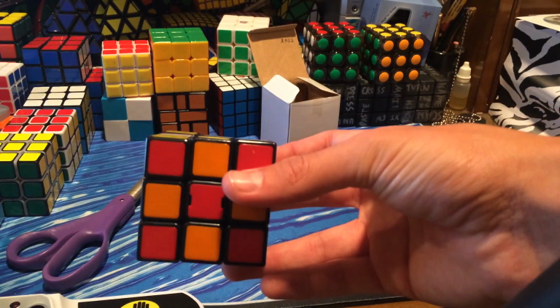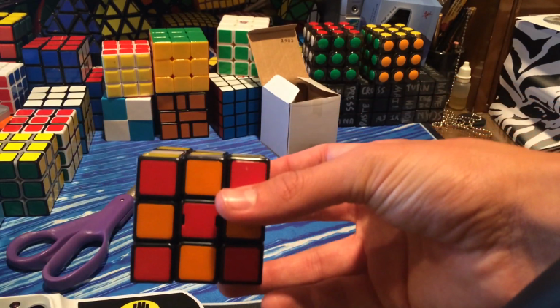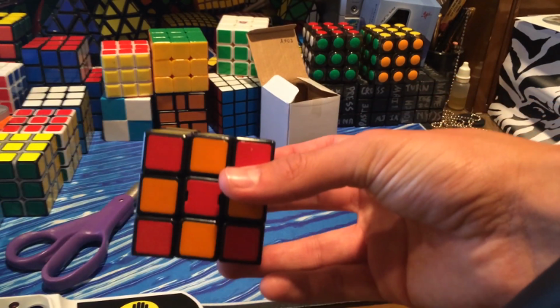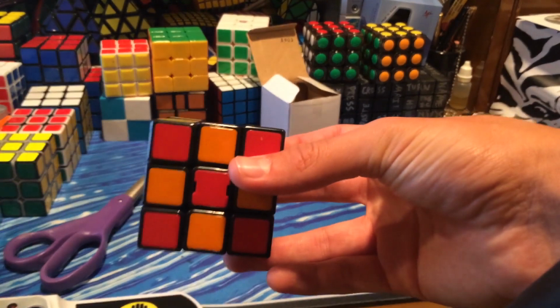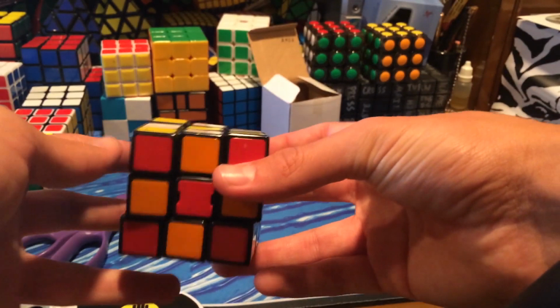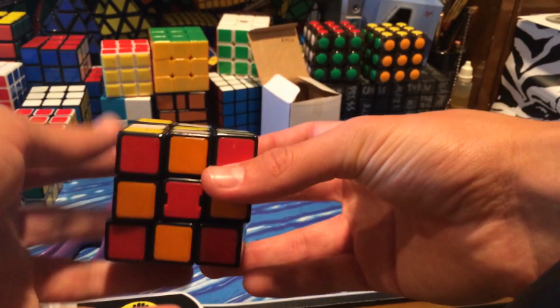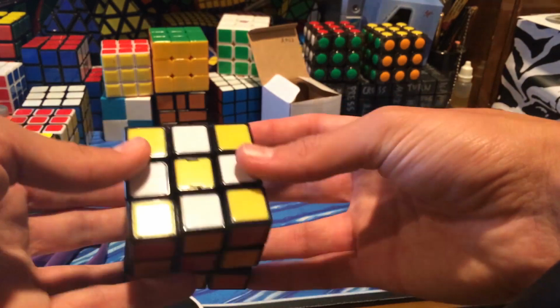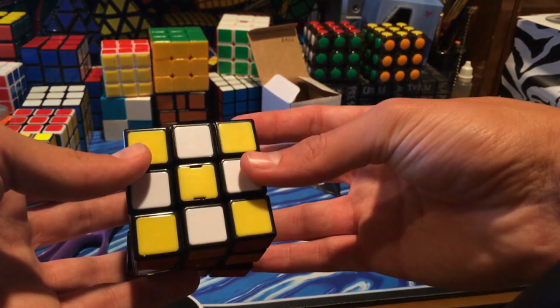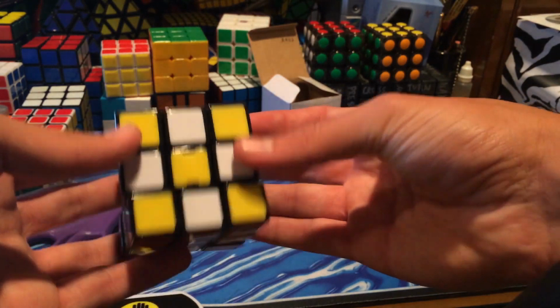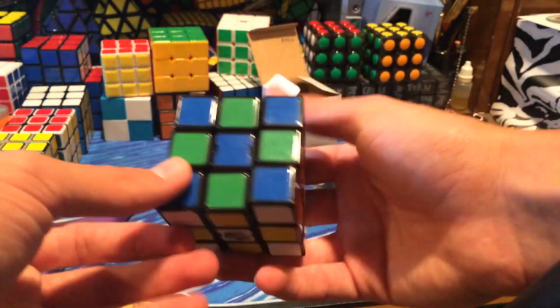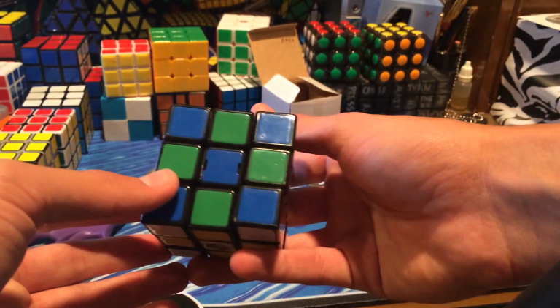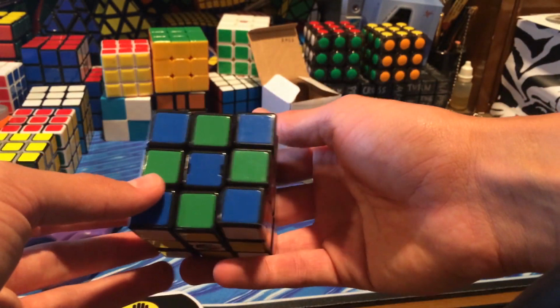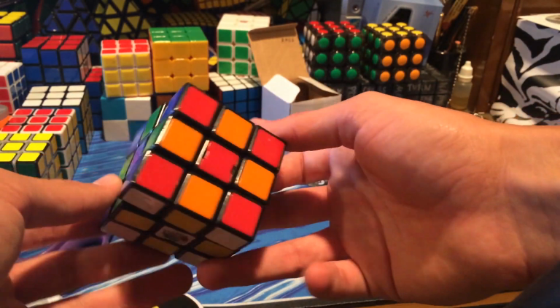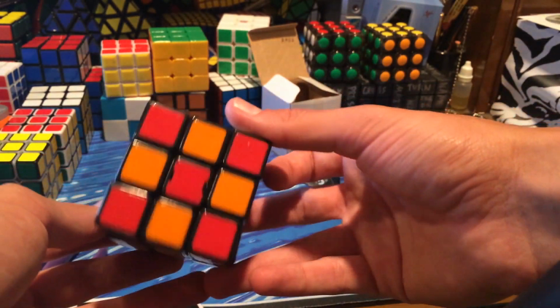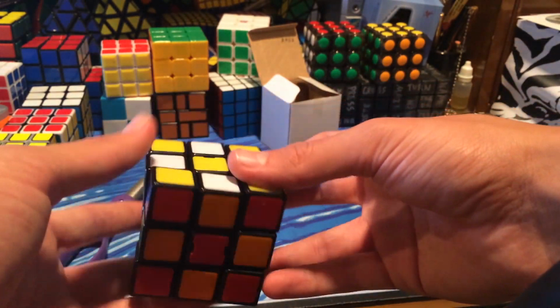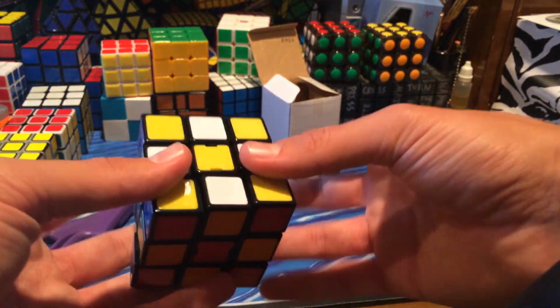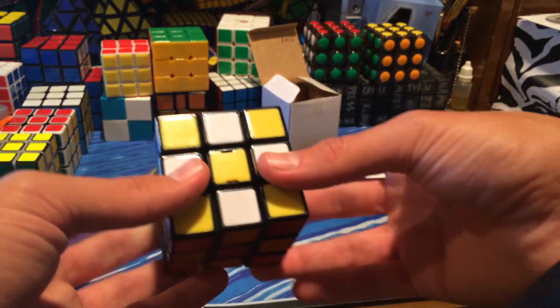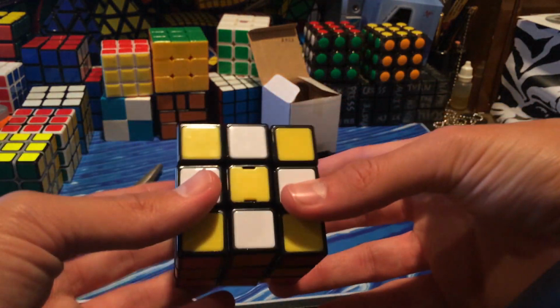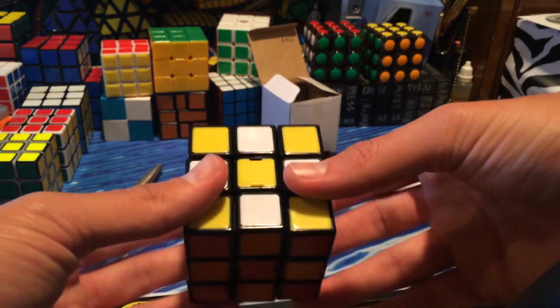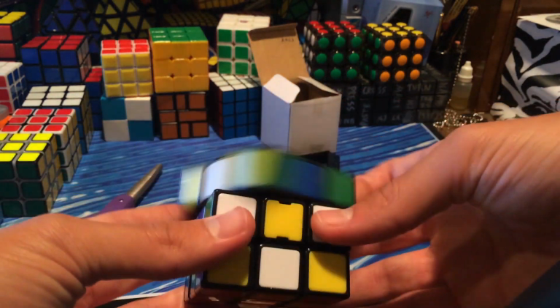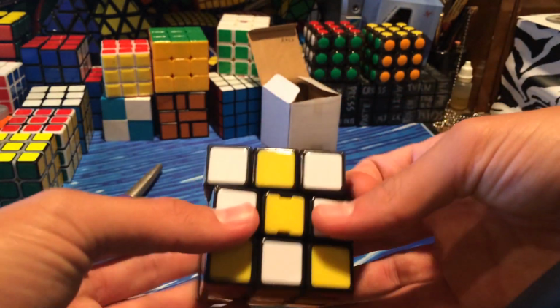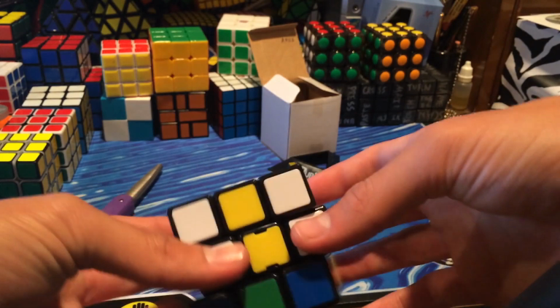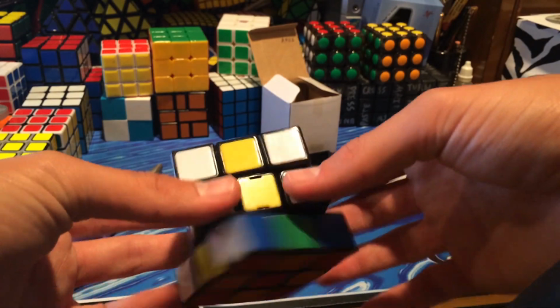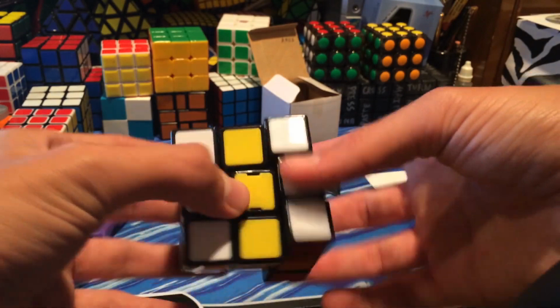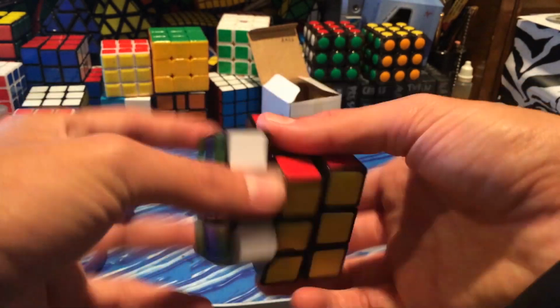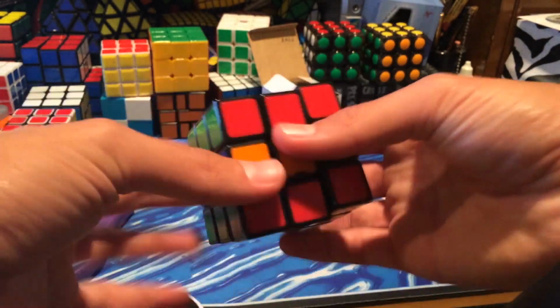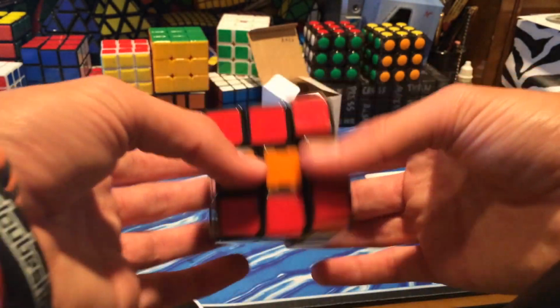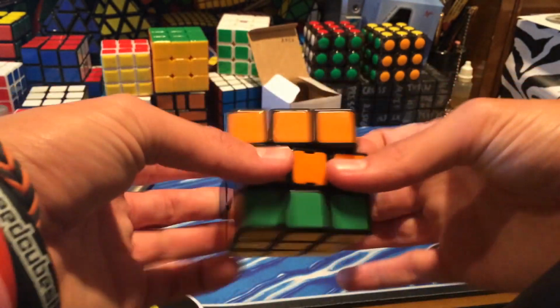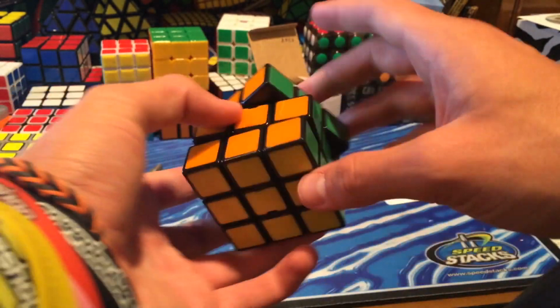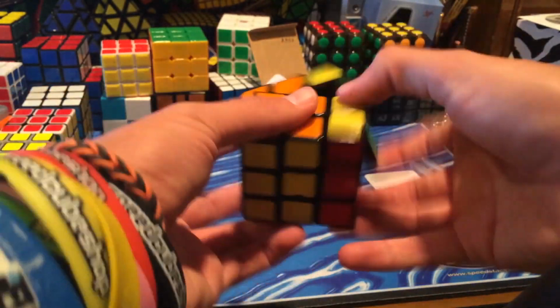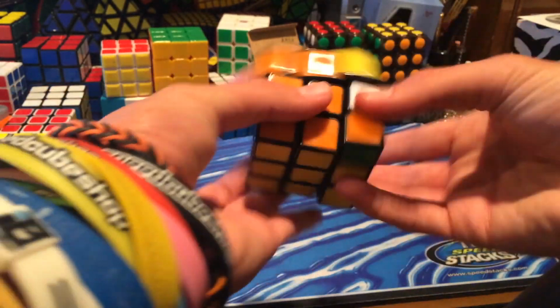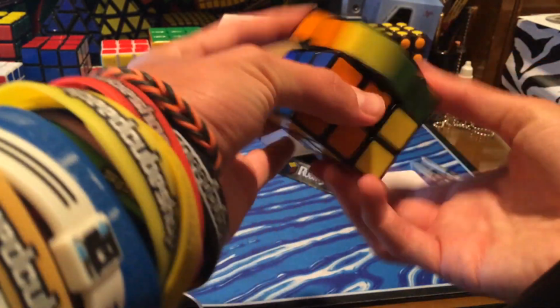Let's take a look at a checkerboard to see the colors contrasting against each other. I like the blue-green, but I'm not really fond of the yellow — it's kind of dull.